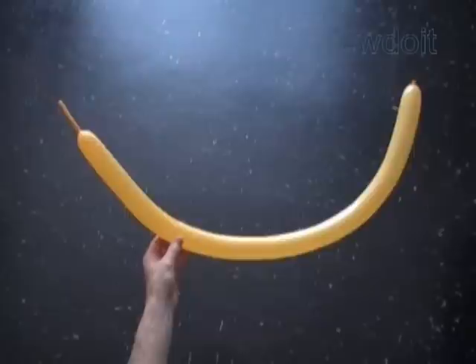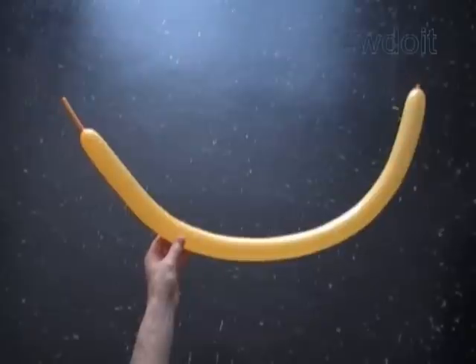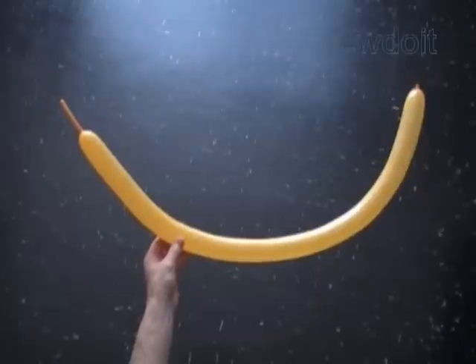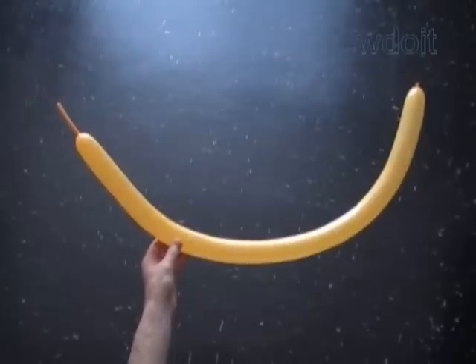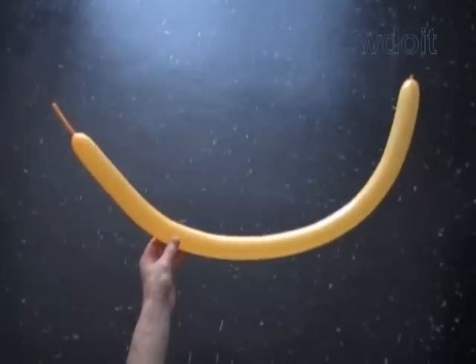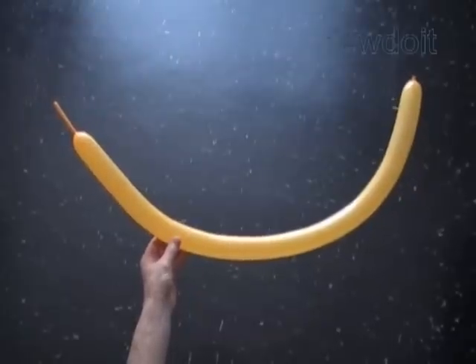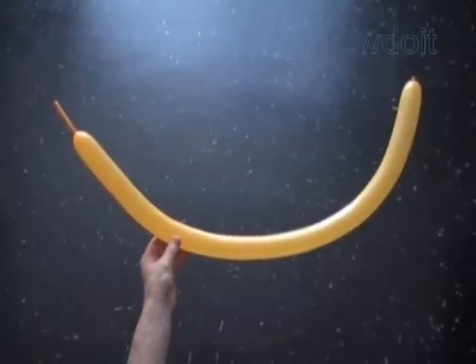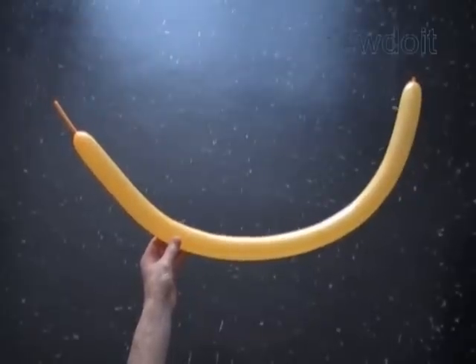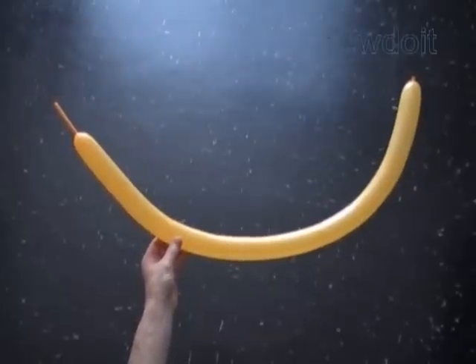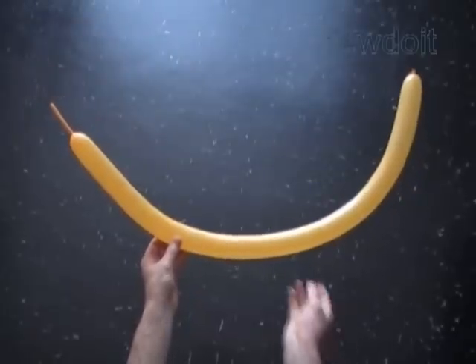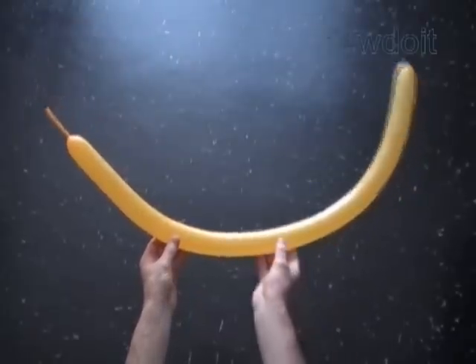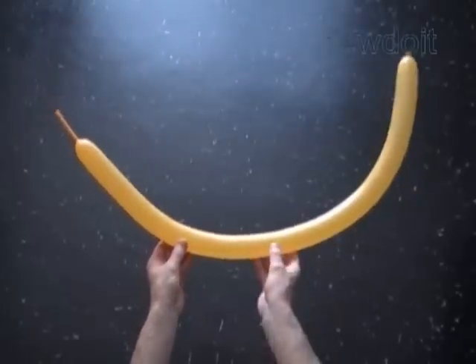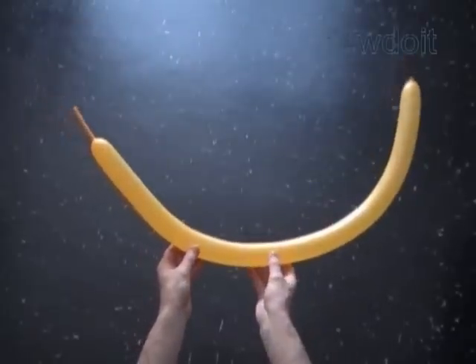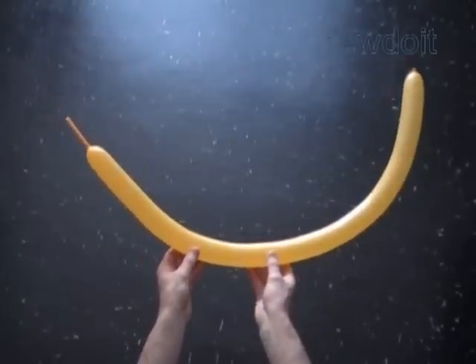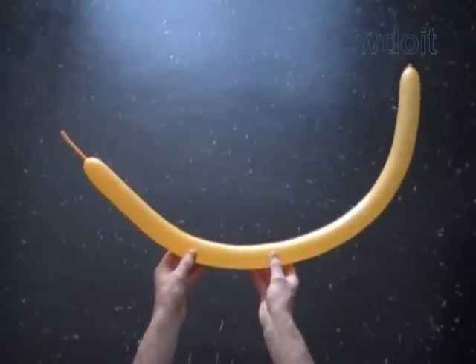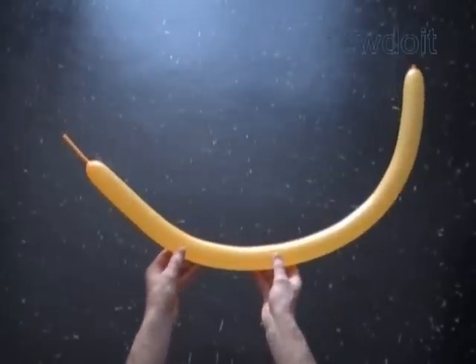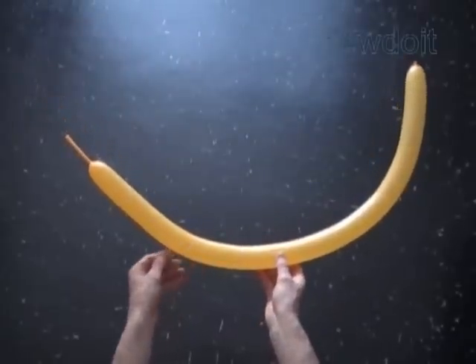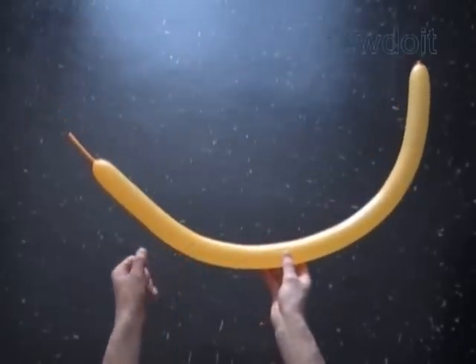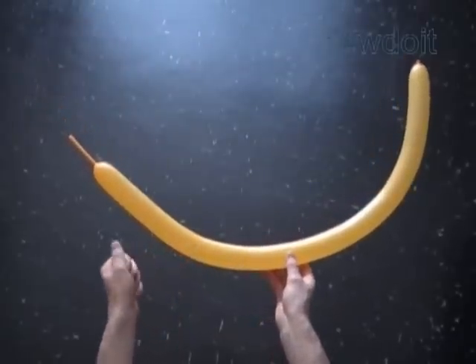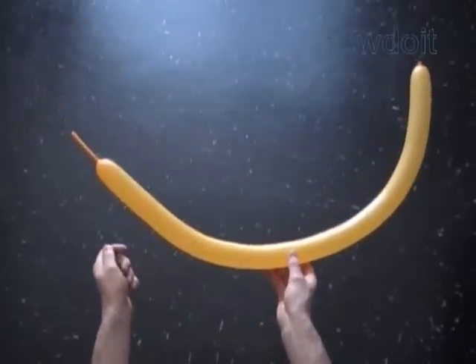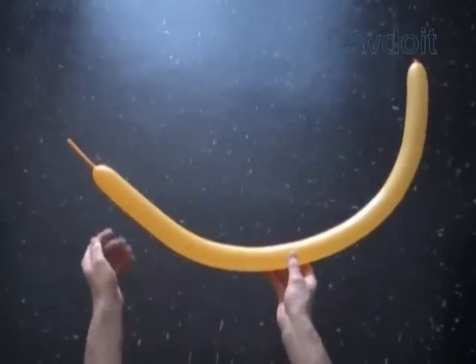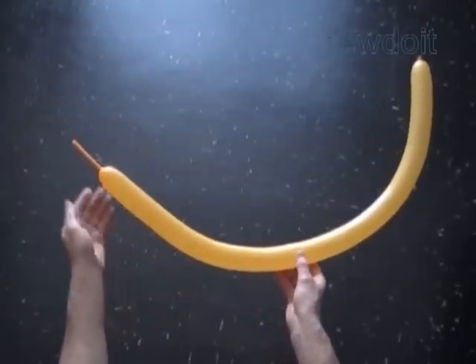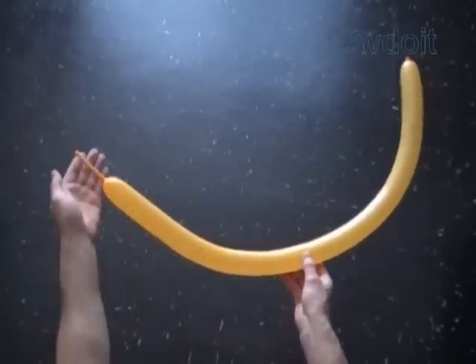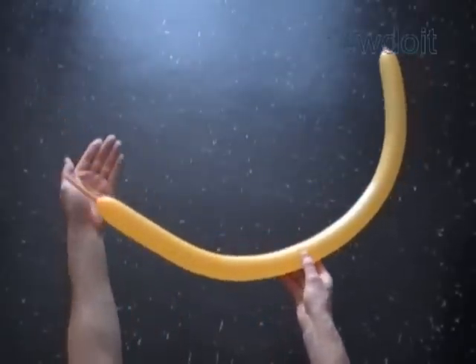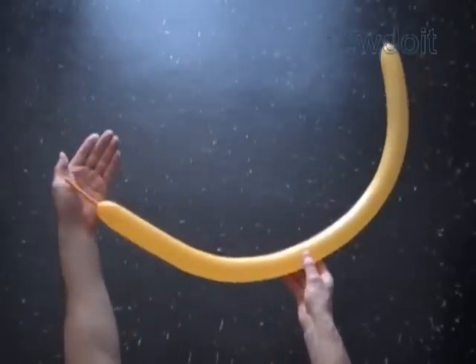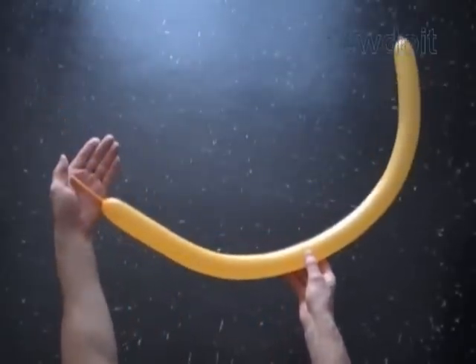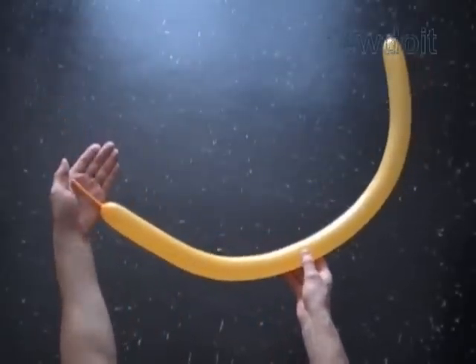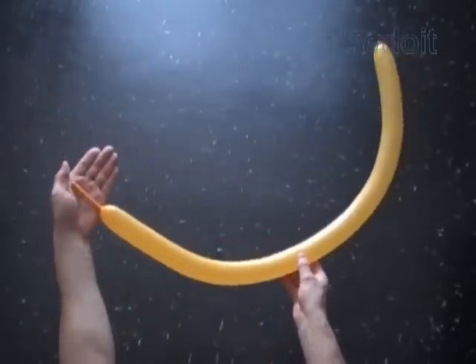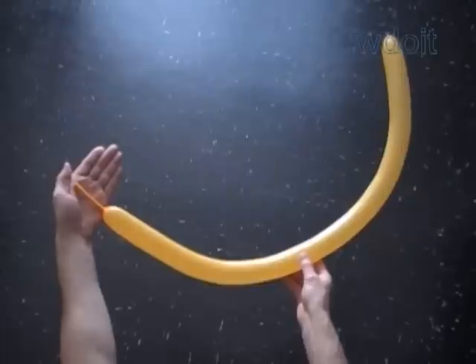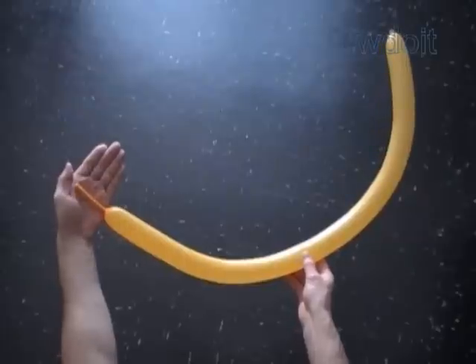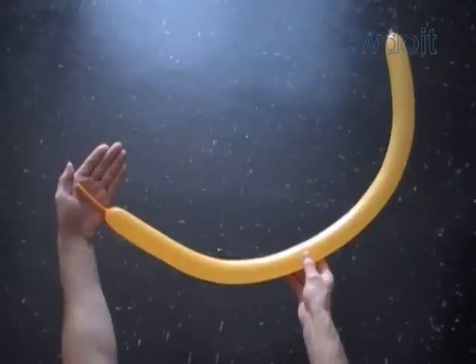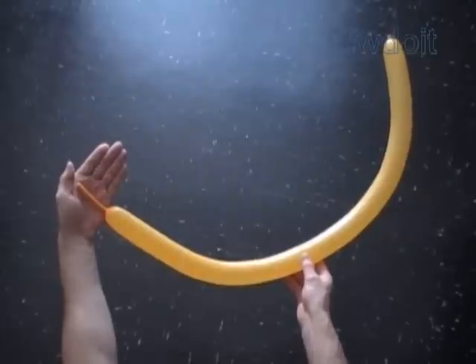Hello. Today we are going to make an umbrella. Inflate five balloons, leaving about a three inch flat tail.